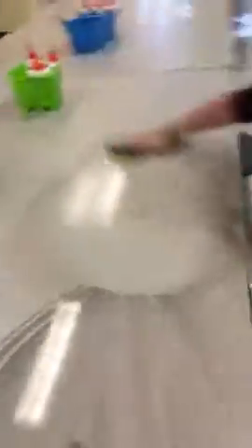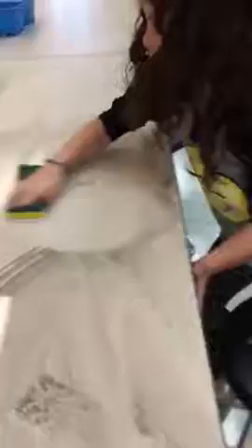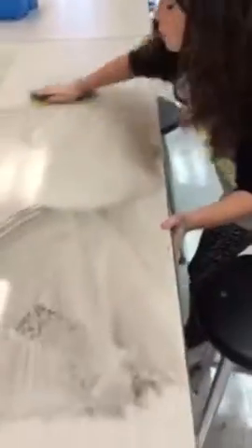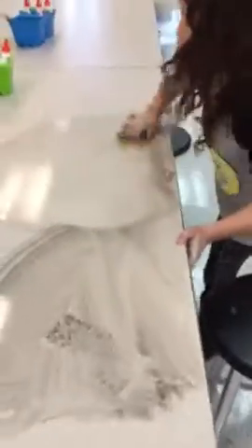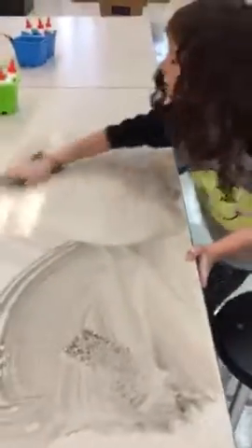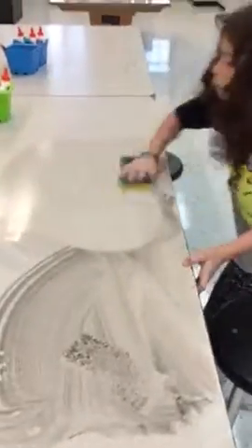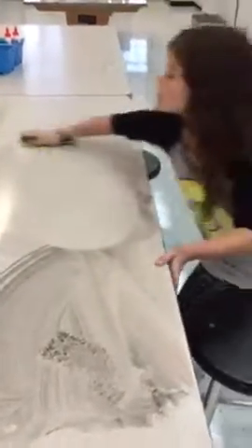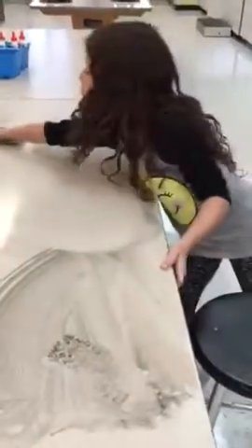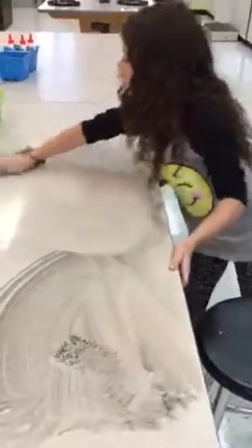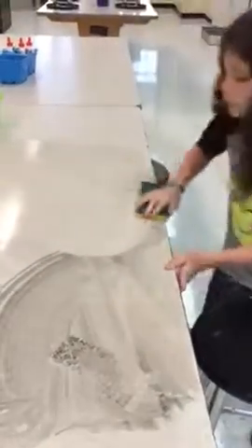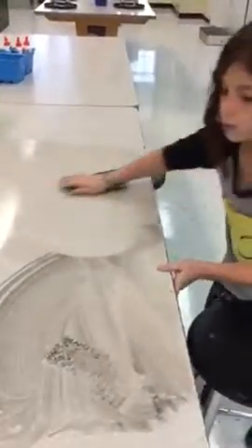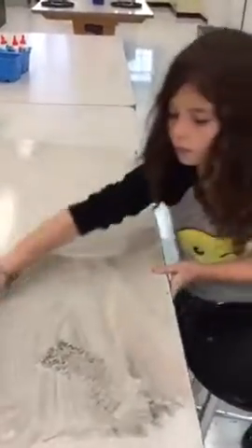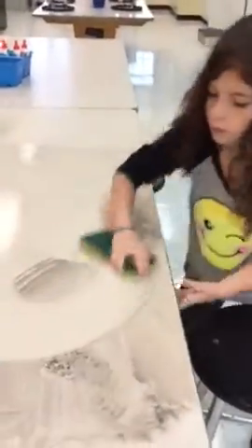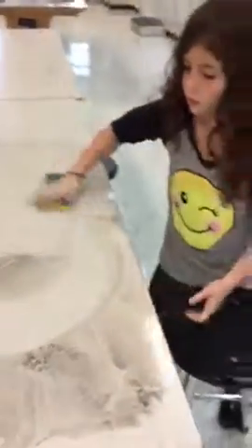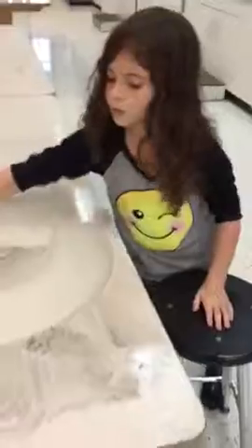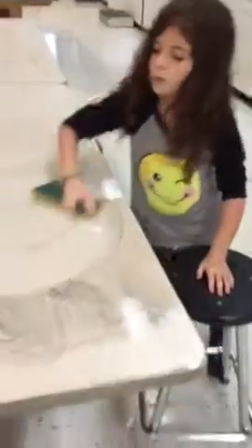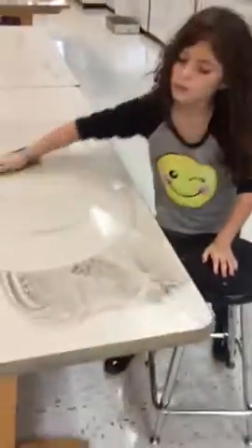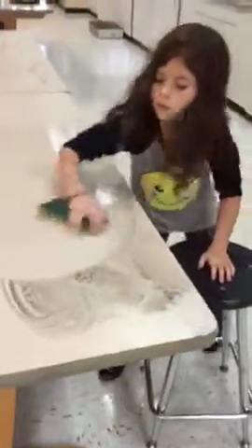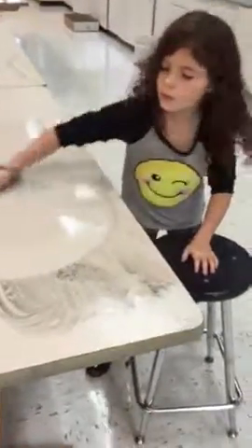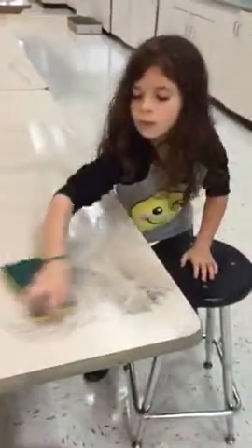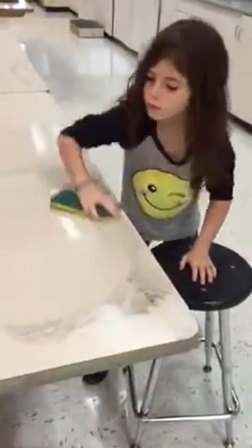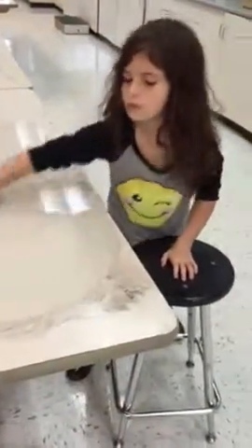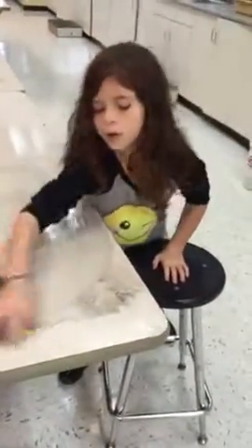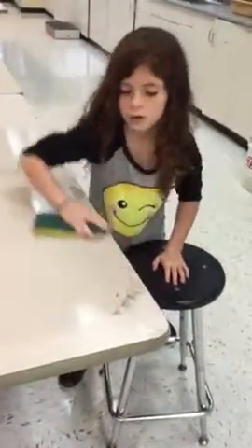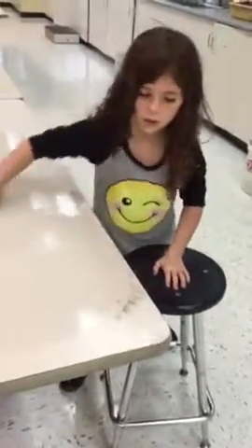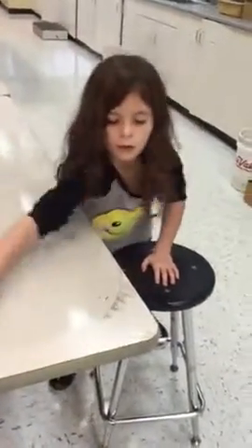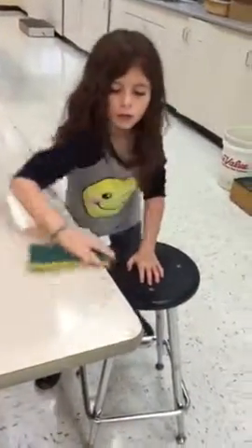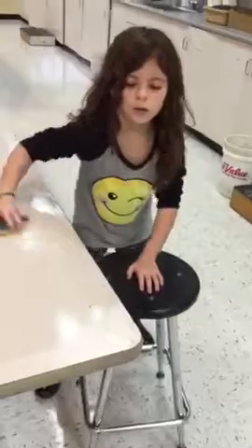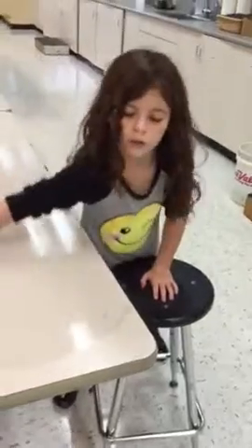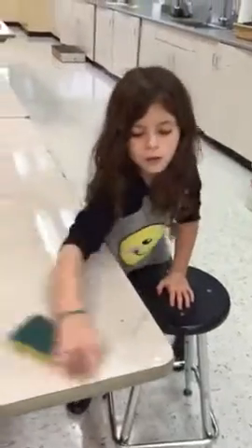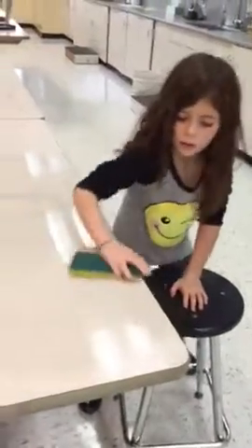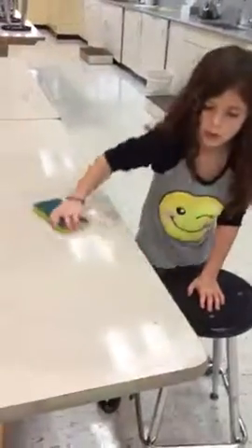She's gonna come back and wipe up the rest of that table to make sure she leaves it clean for the next group. She's not leaving it too wet because she wants the next class to be able to come in and sit down and work on a dry table.